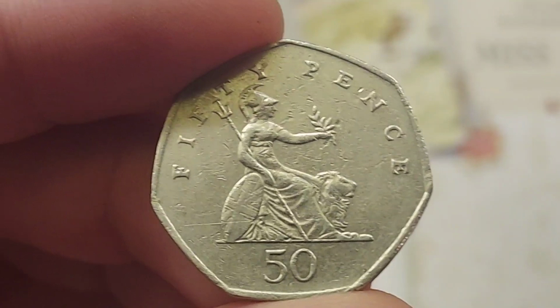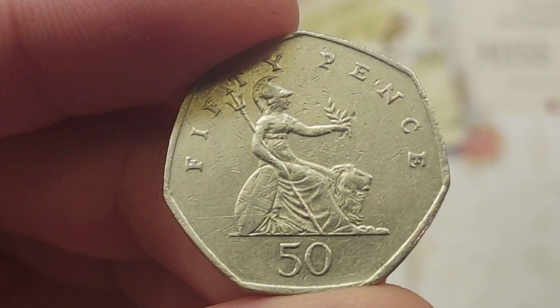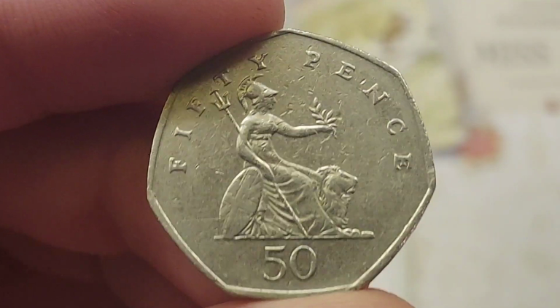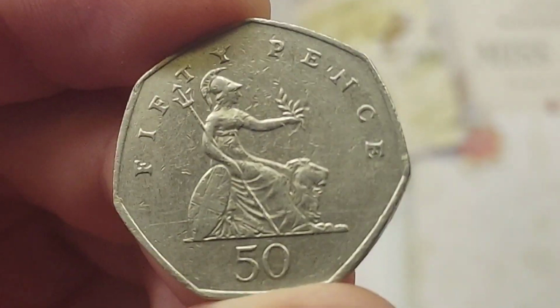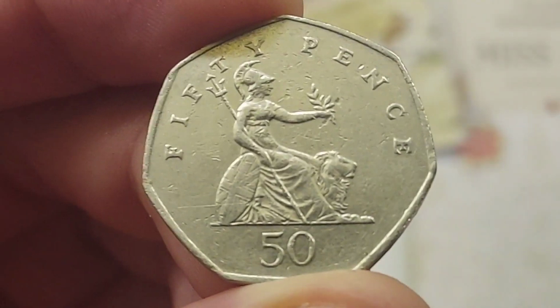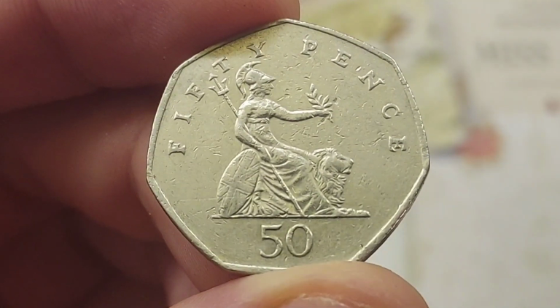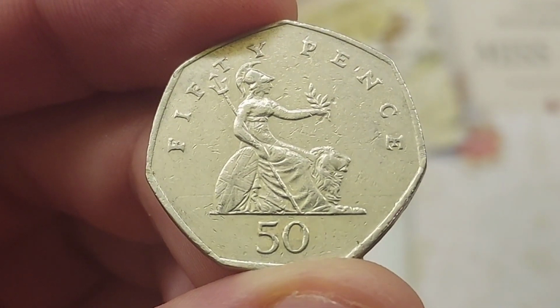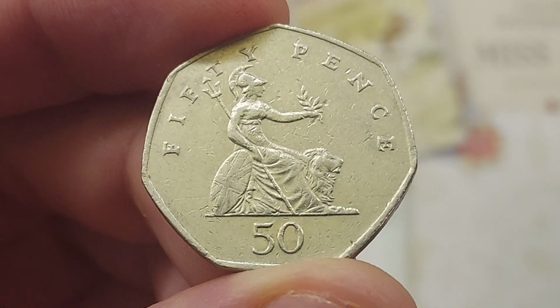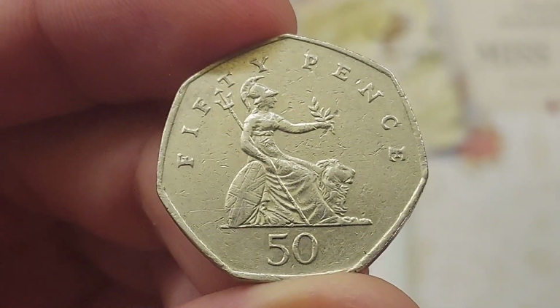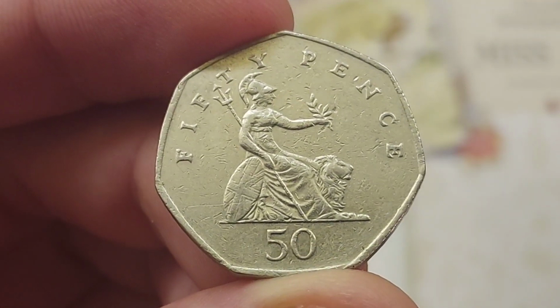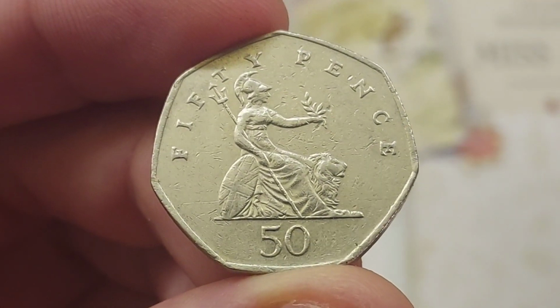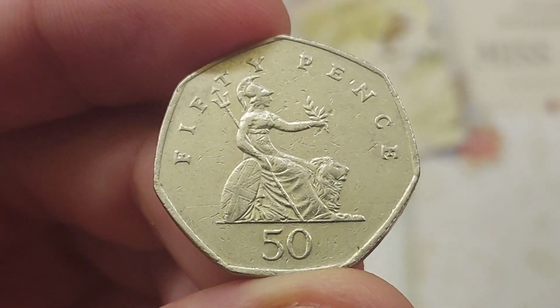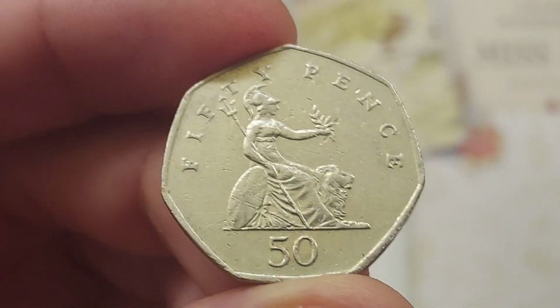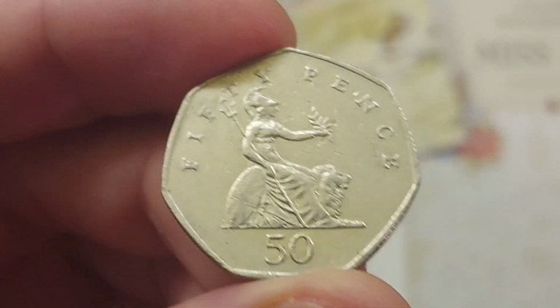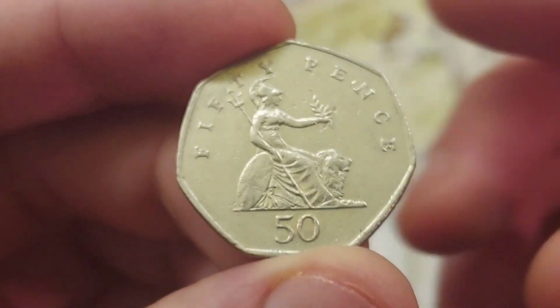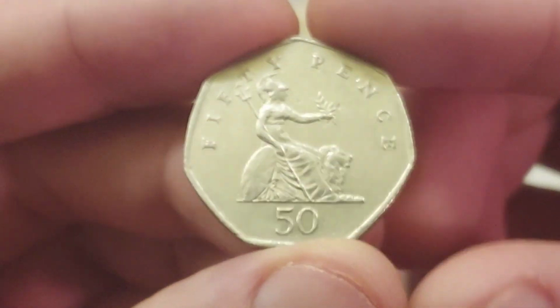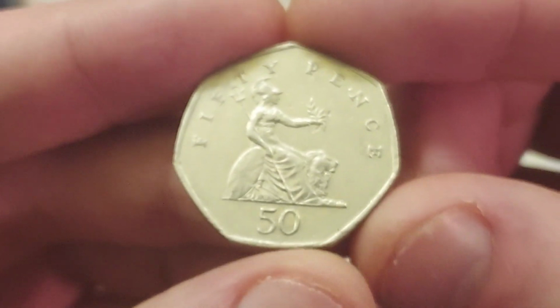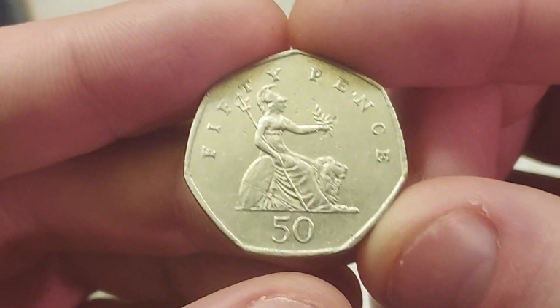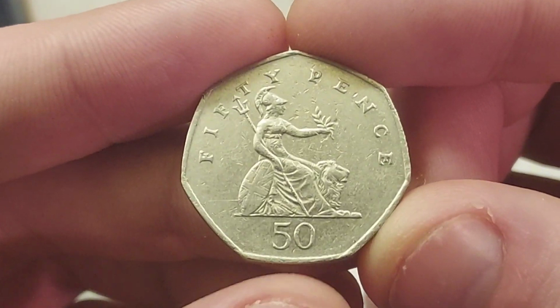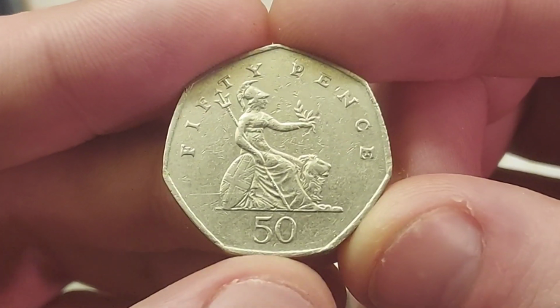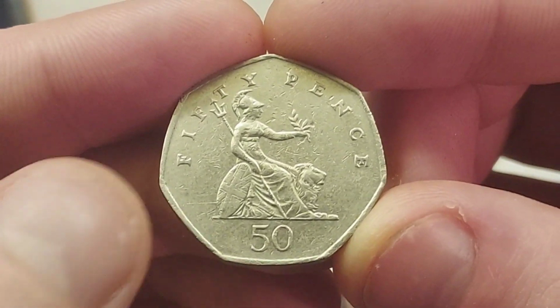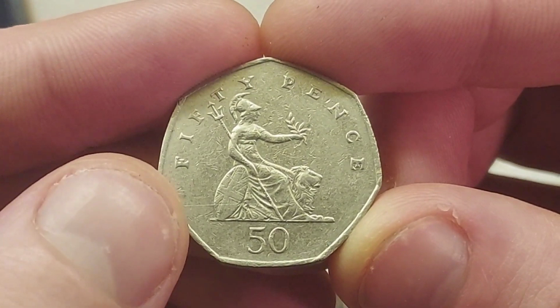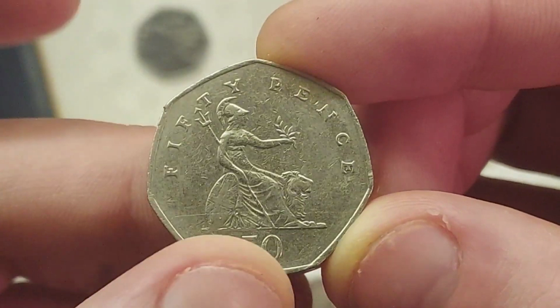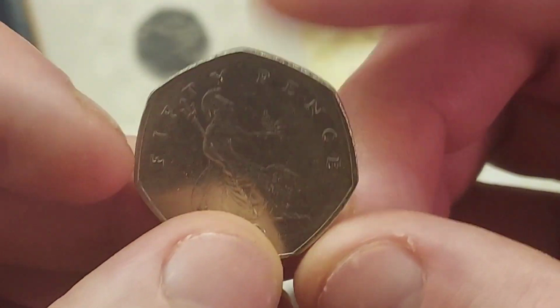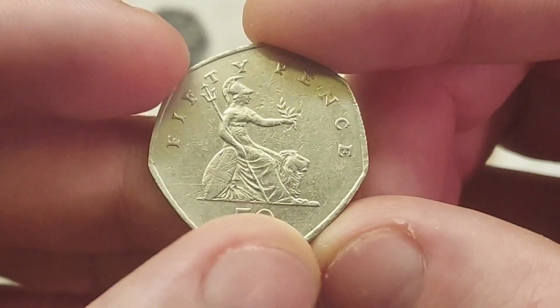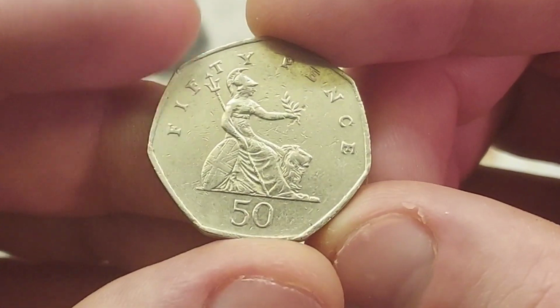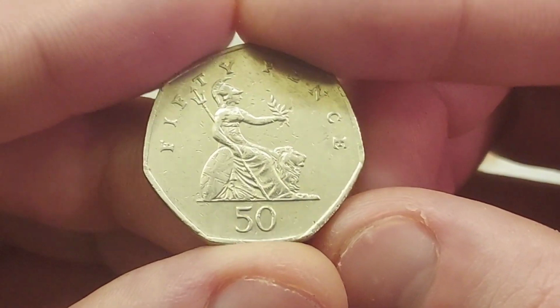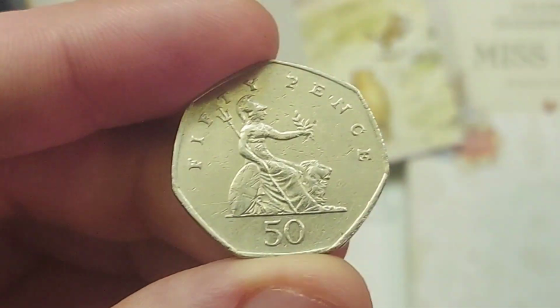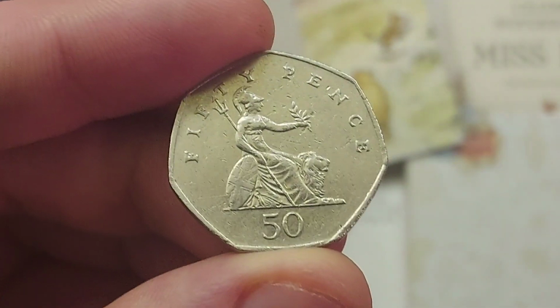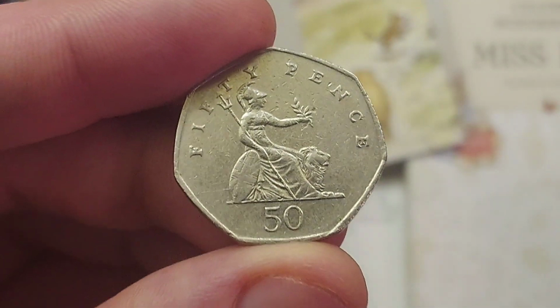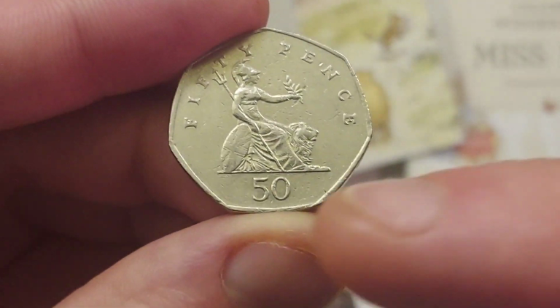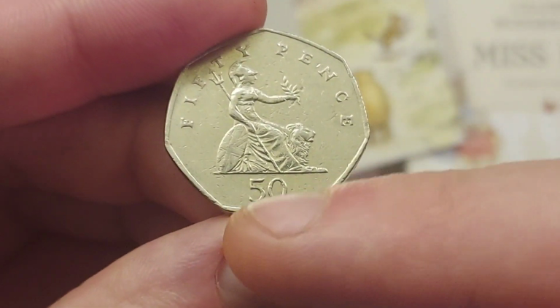Hi guys, Dan's Dollars here. We are back with another episode of Did You Know? And did you know exactly what shape the 50 pence coin is? So it does have 7 sides, which therefore would mean that it is a heptagon.